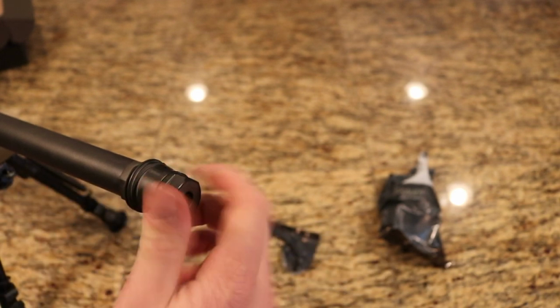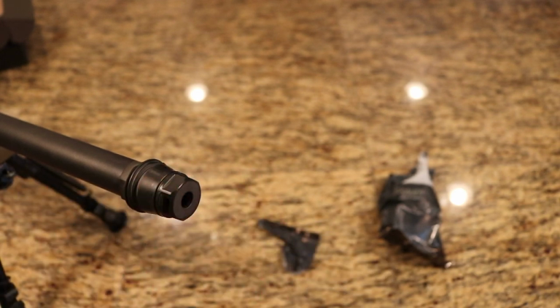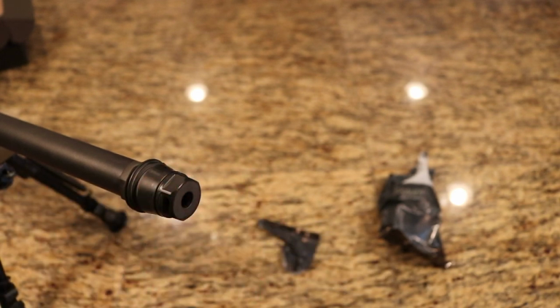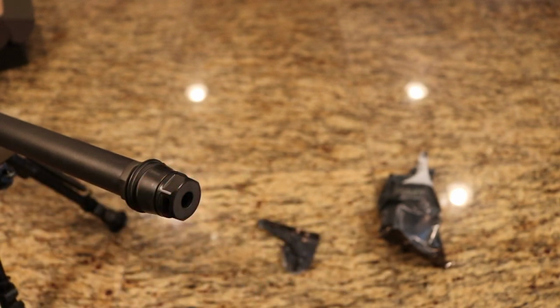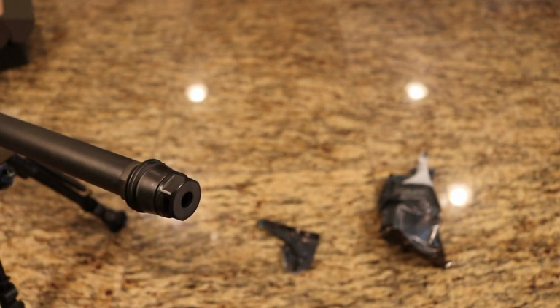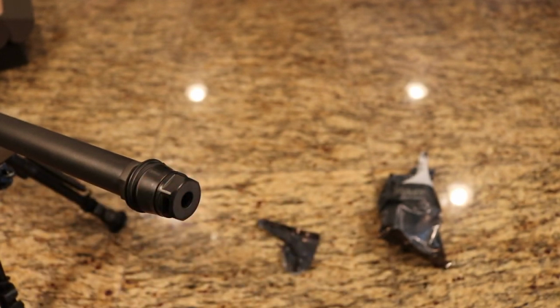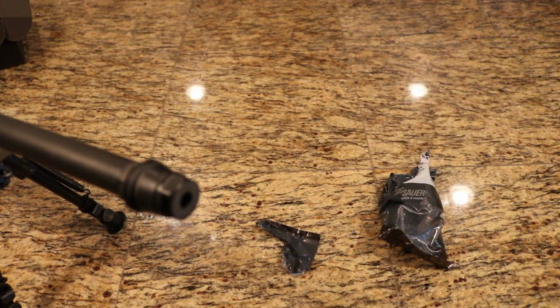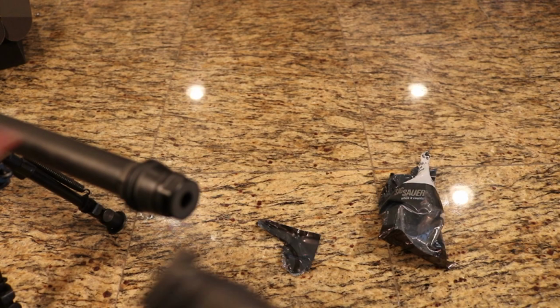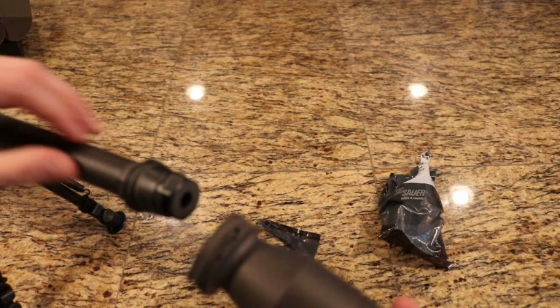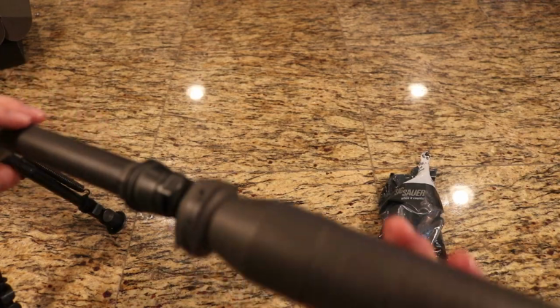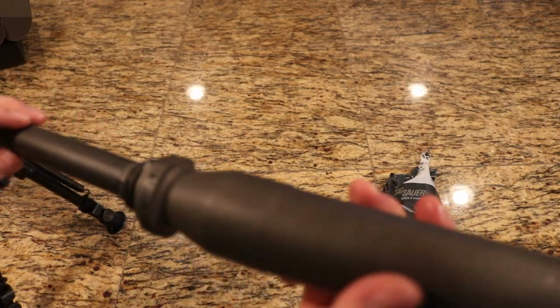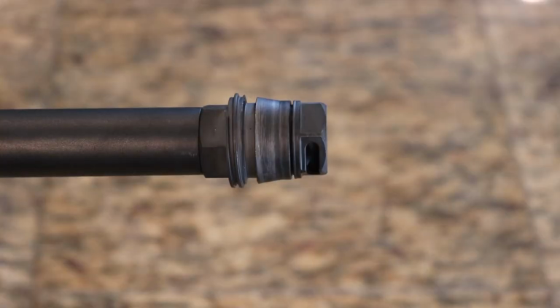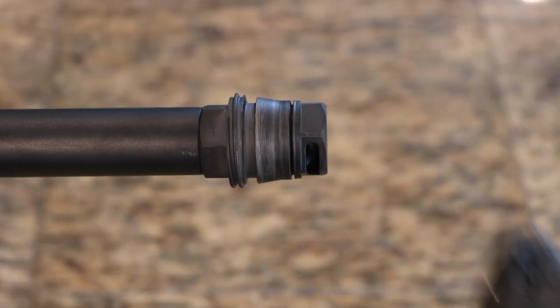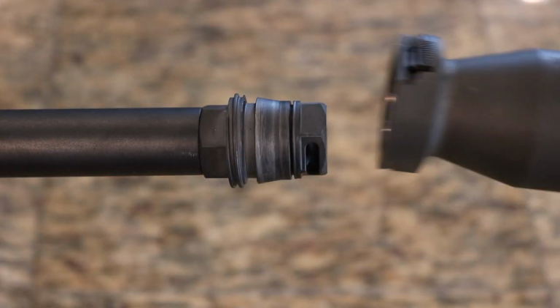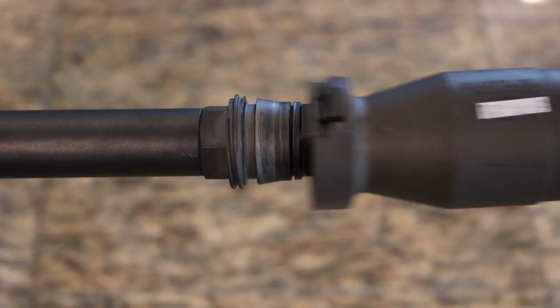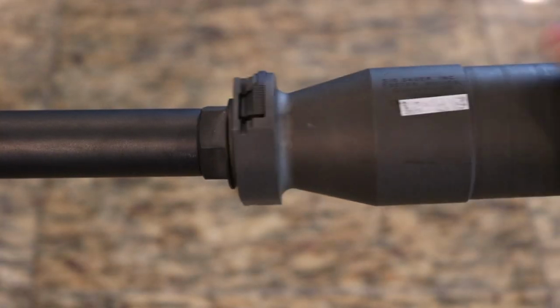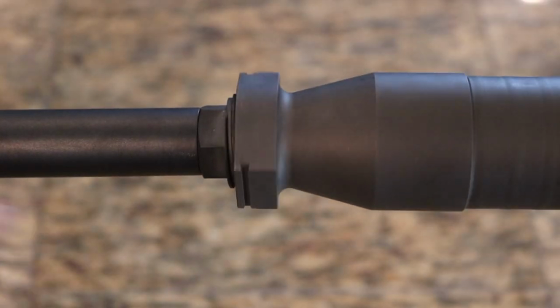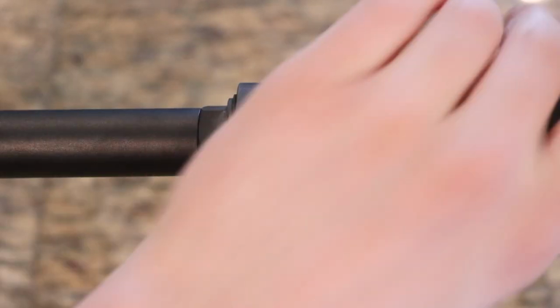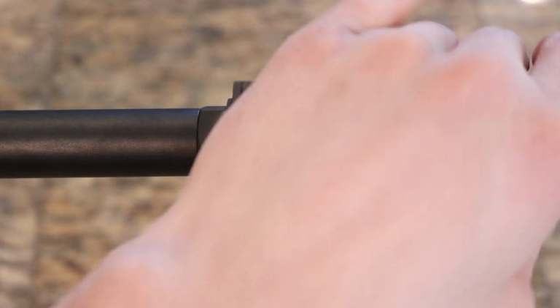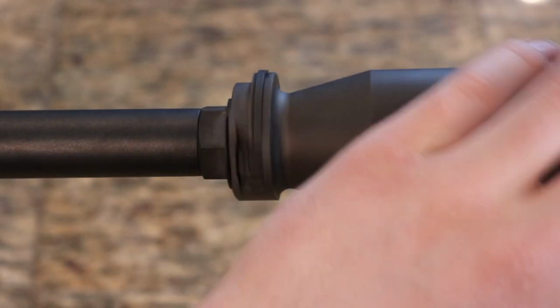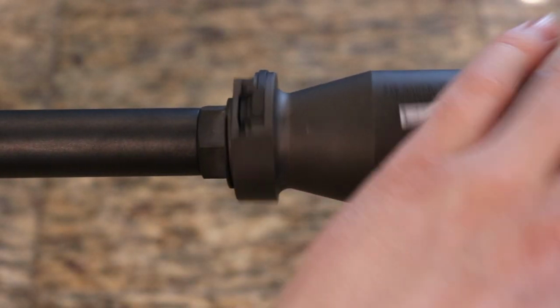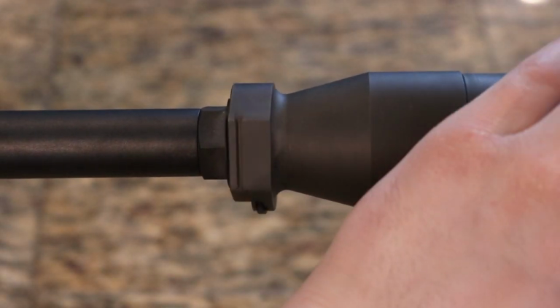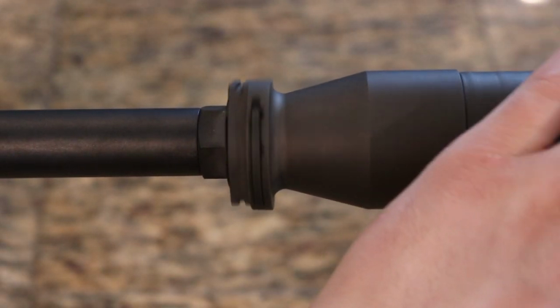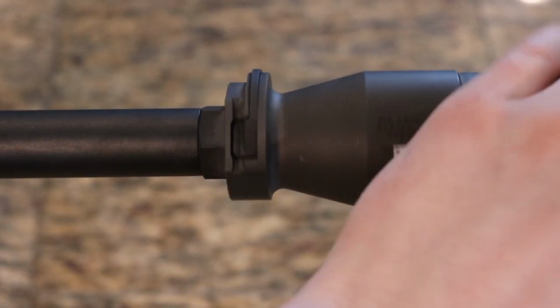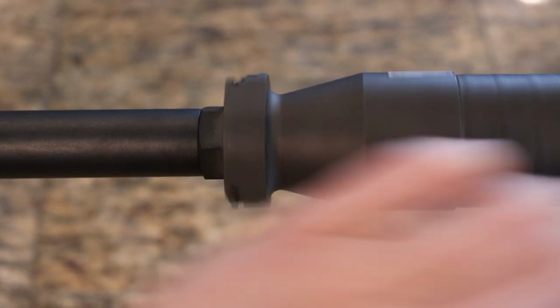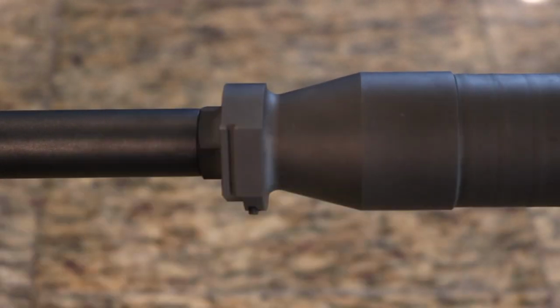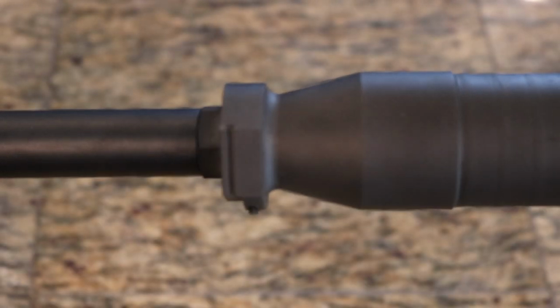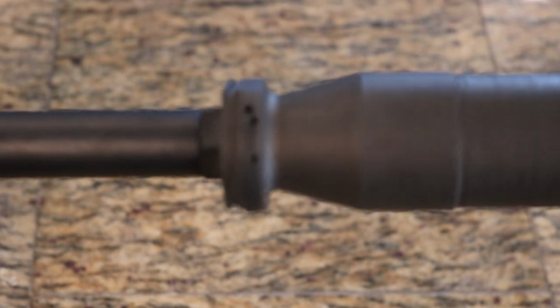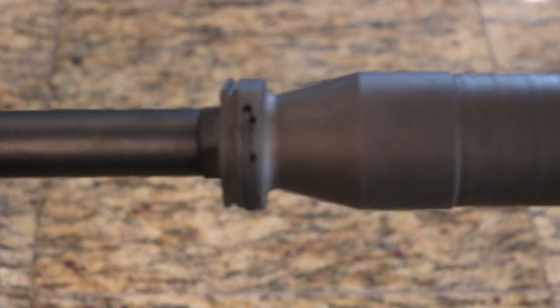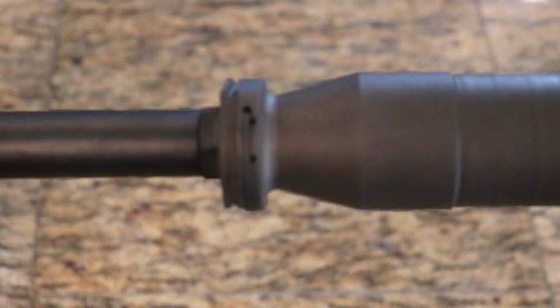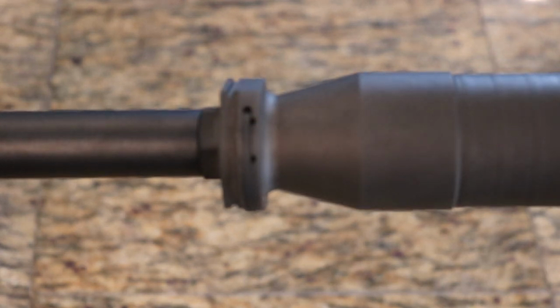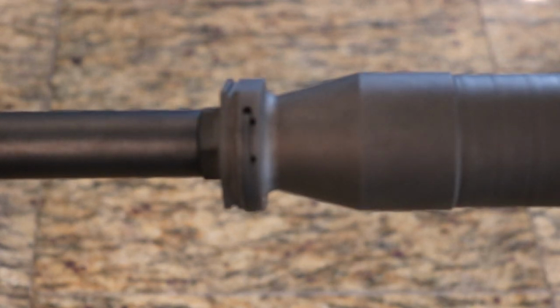The mount is now on and as you can see the silencer will just go up and over. You give it a couple of turns and then you'll hear it click.